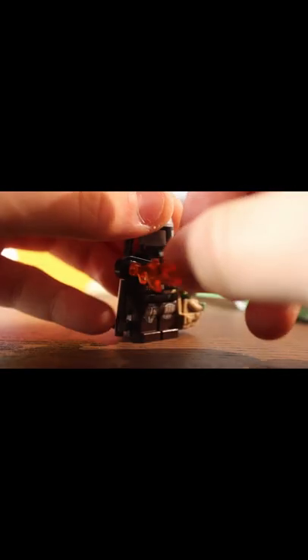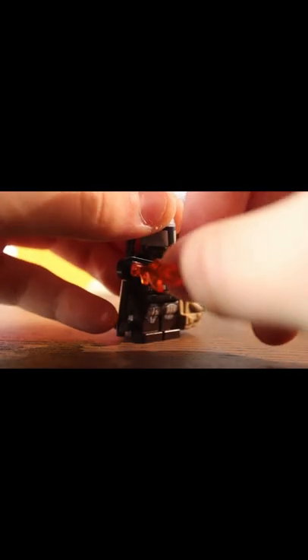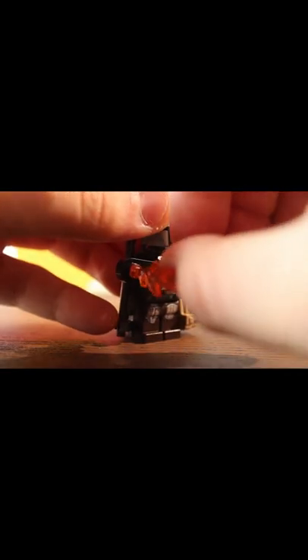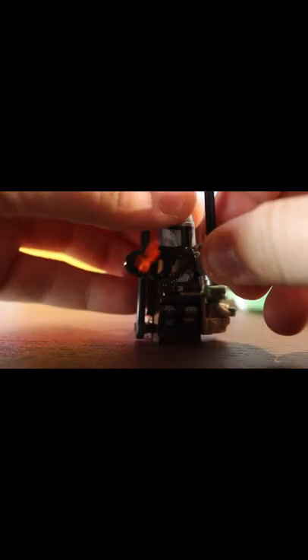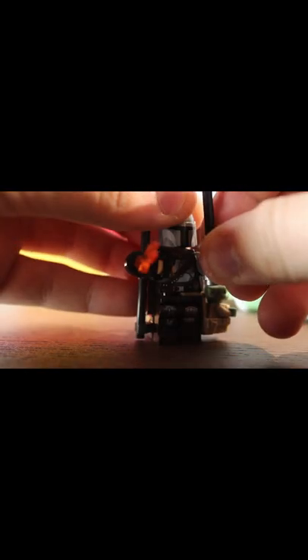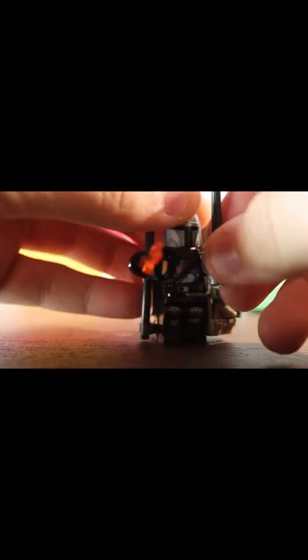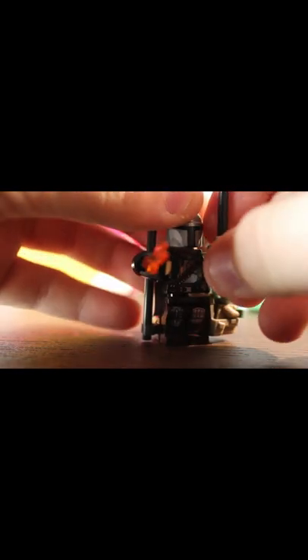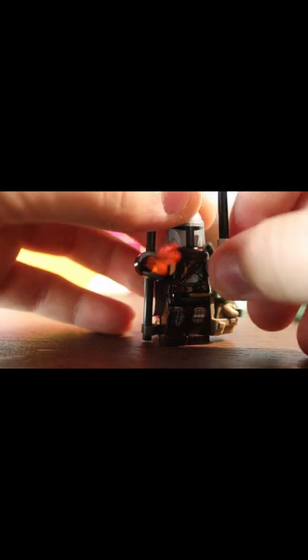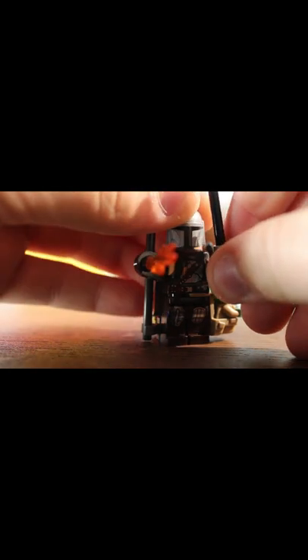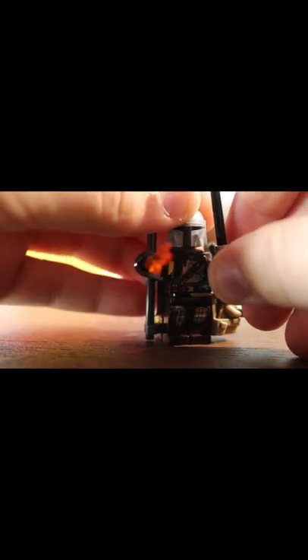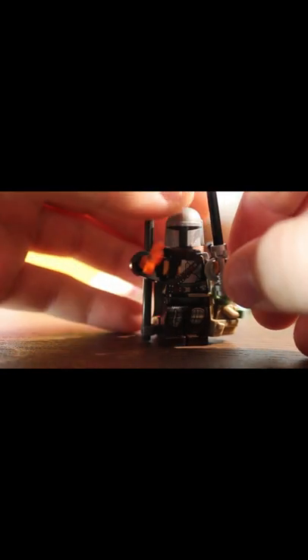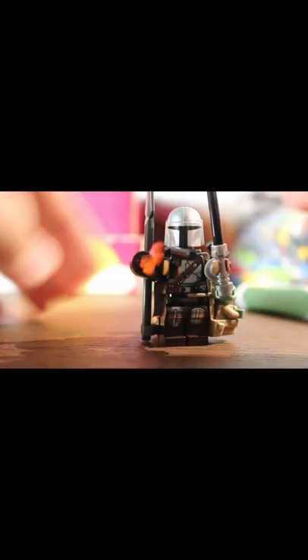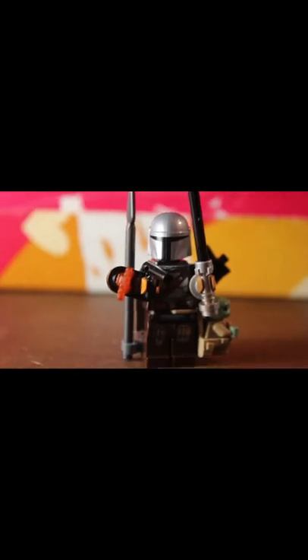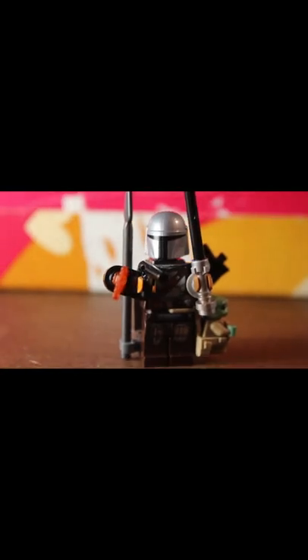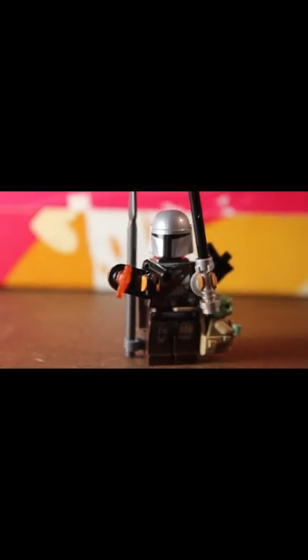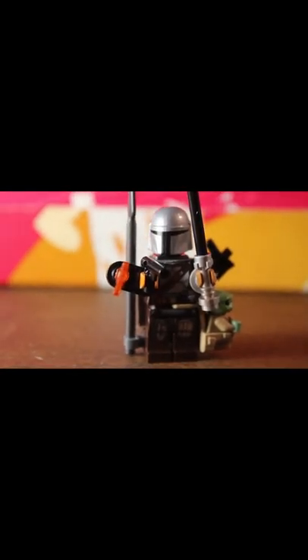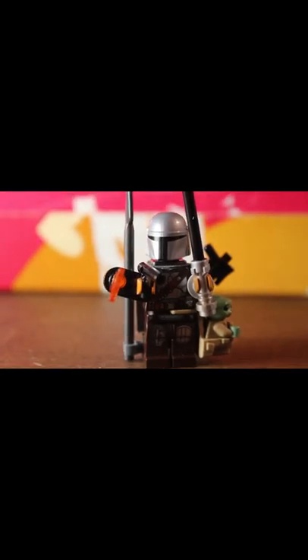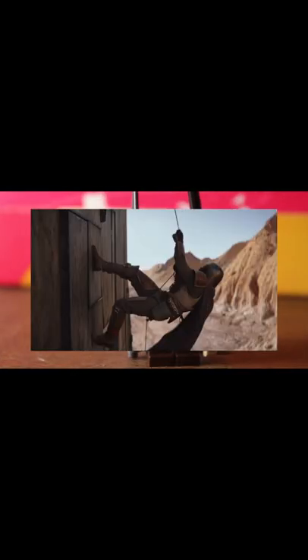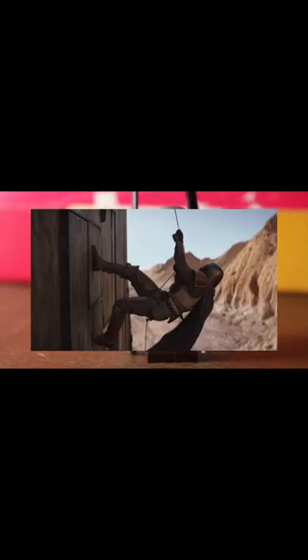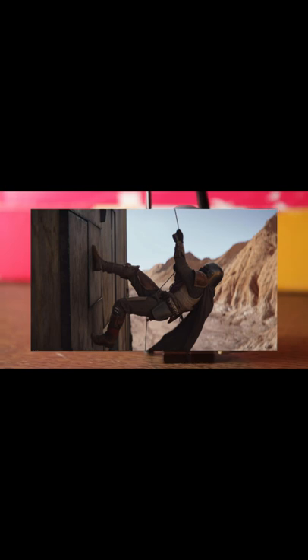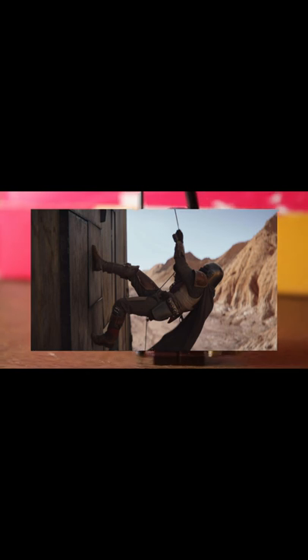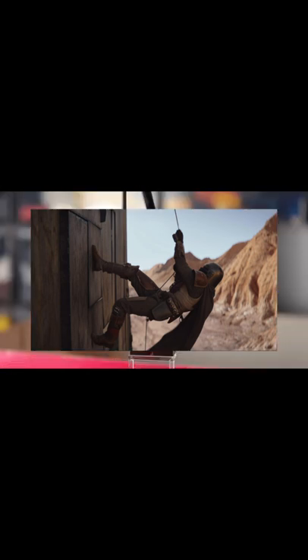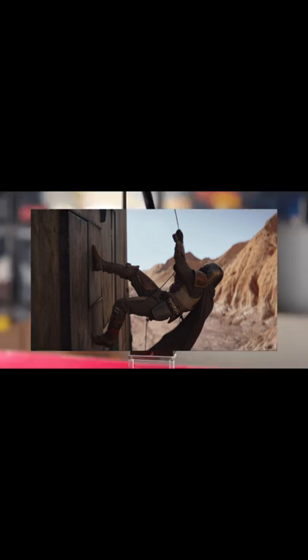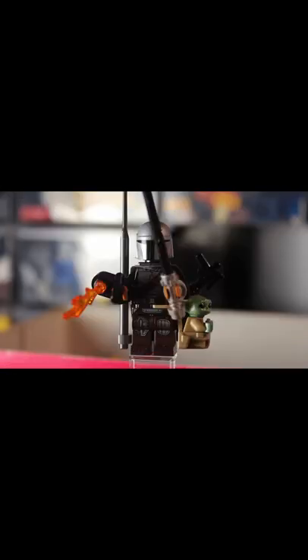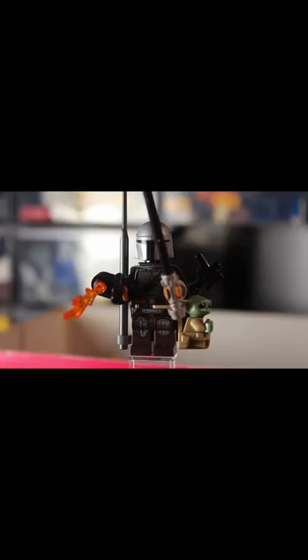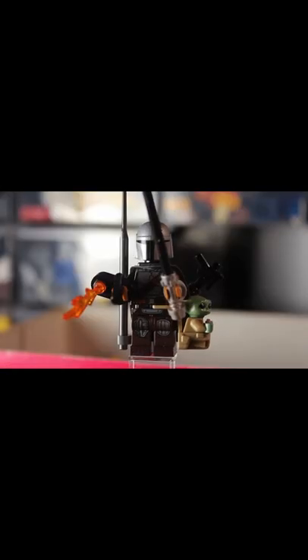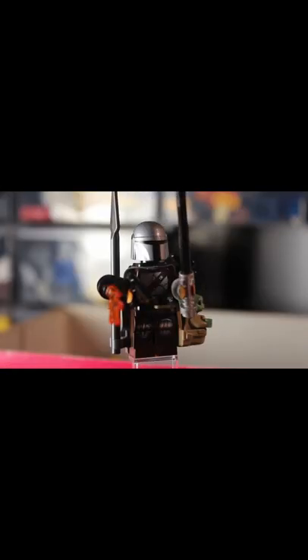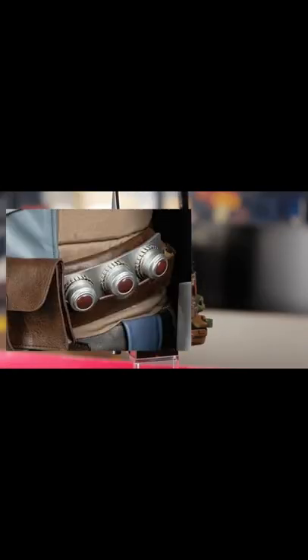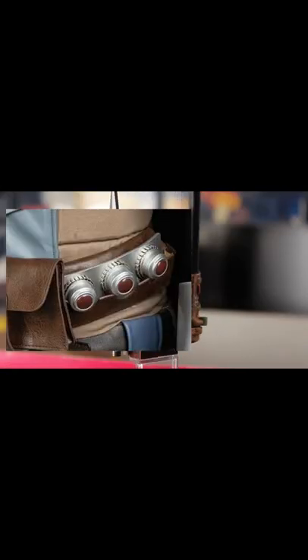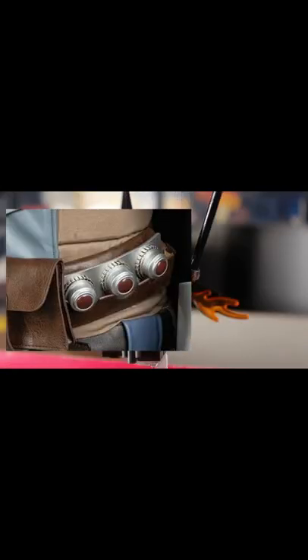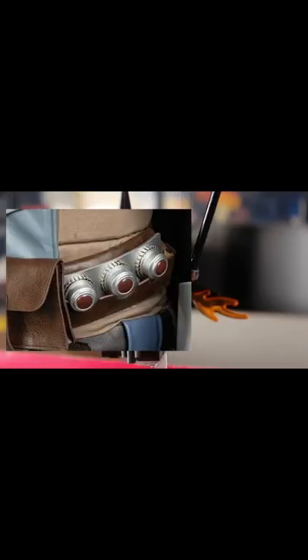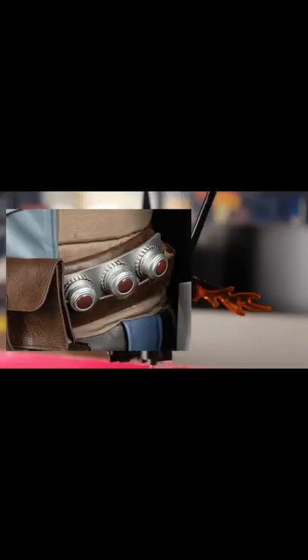Next I put a blaster in his right hand and a dark saber in his left hand, and just like that, he's complete. The only thing I could think to add is the rope that he can shoot from the same hand as the whistling birds and the little grenades he has attached to his tool belt.